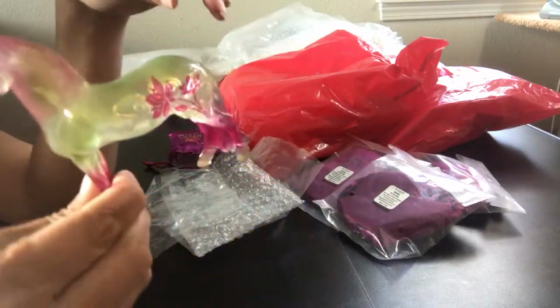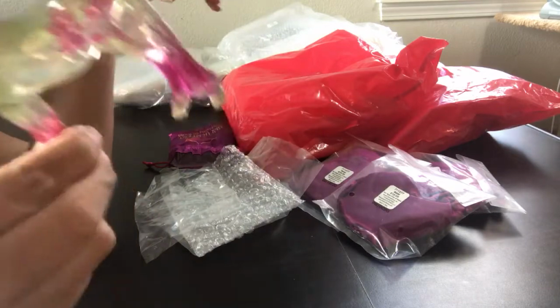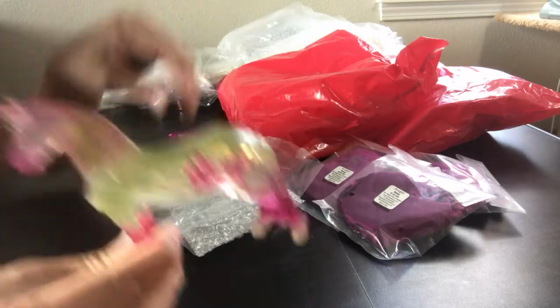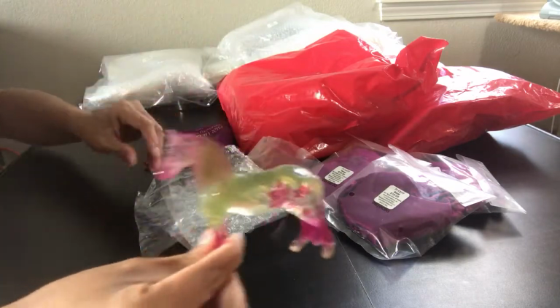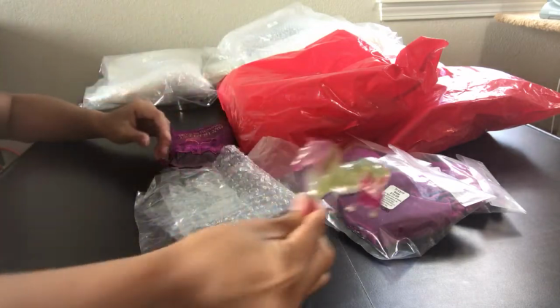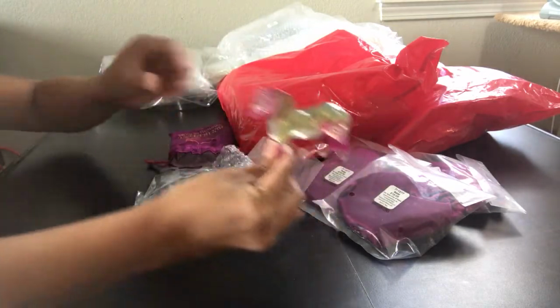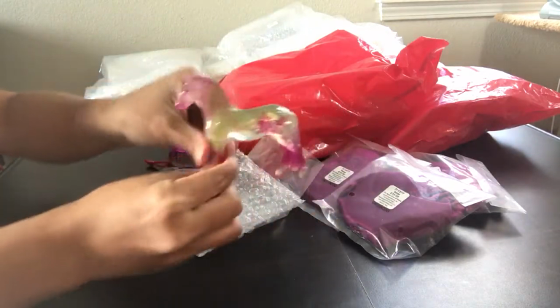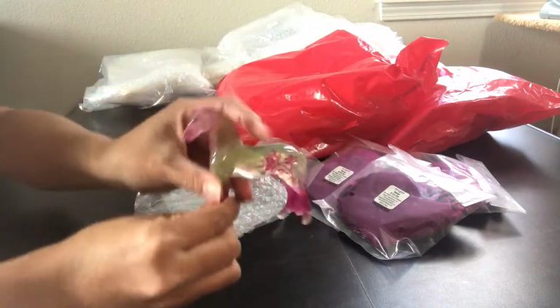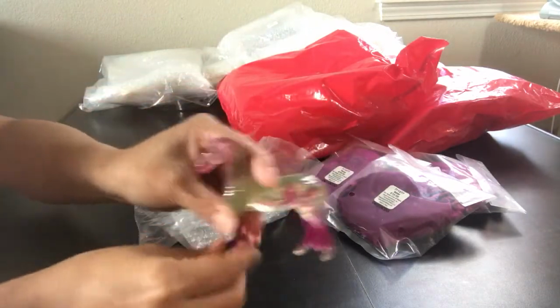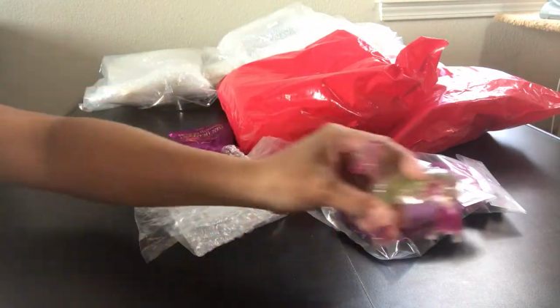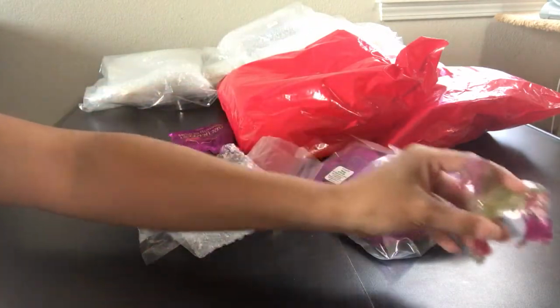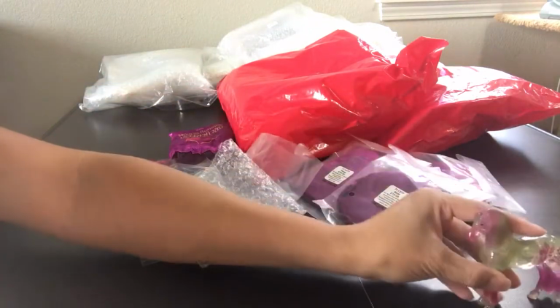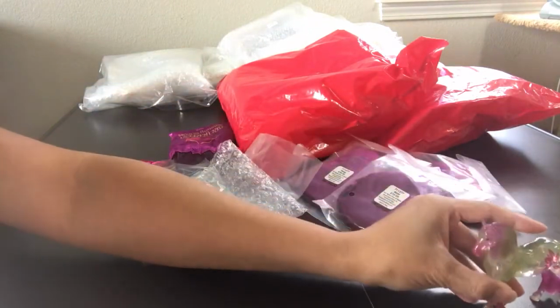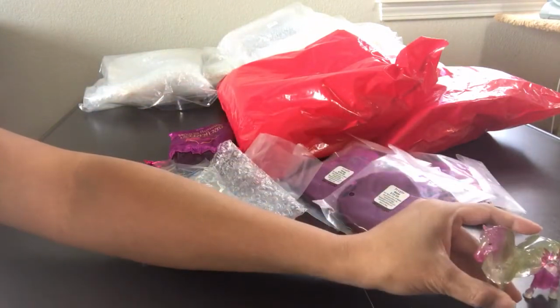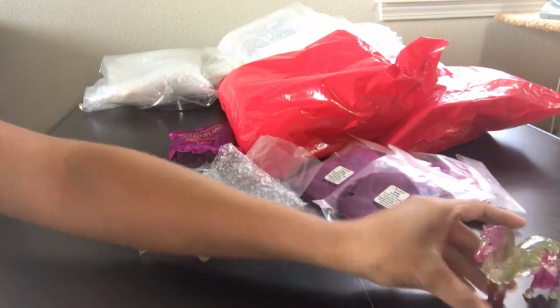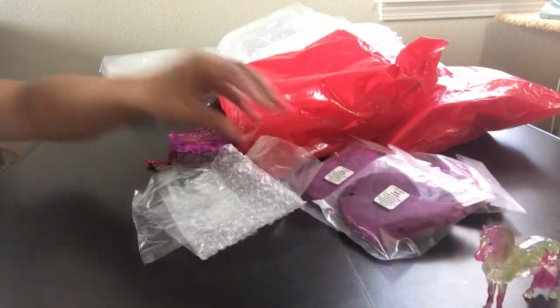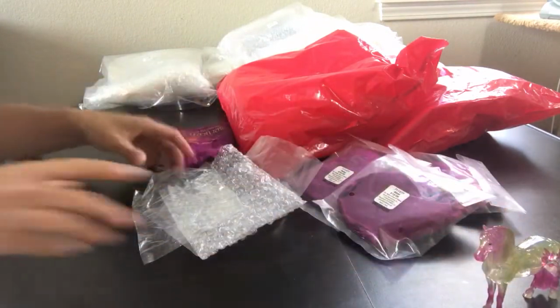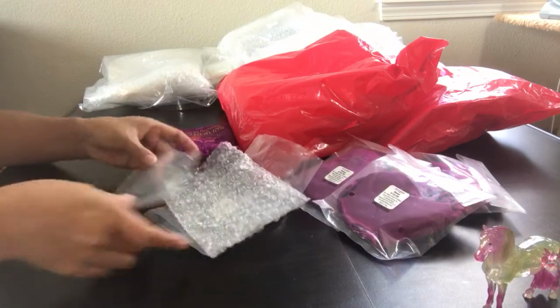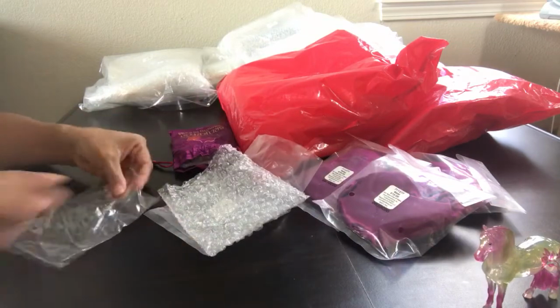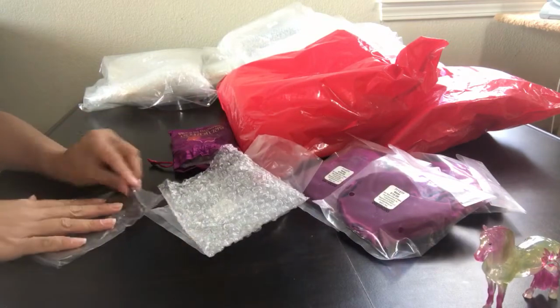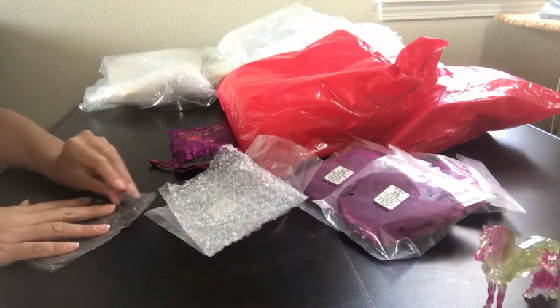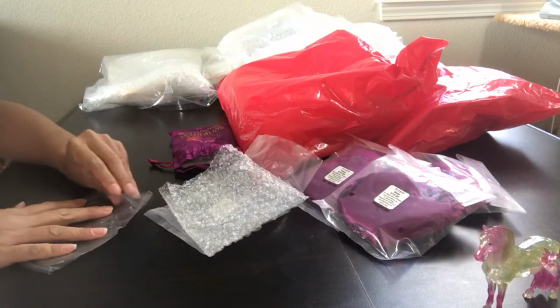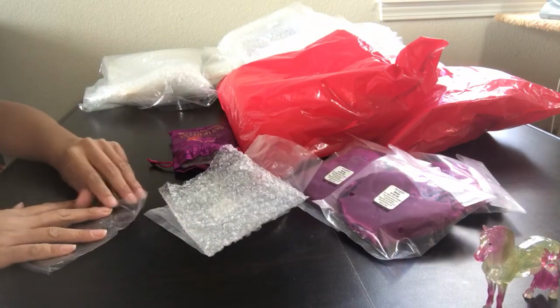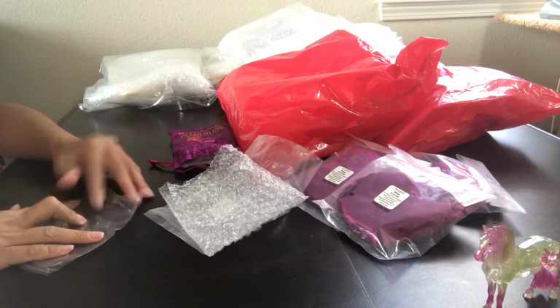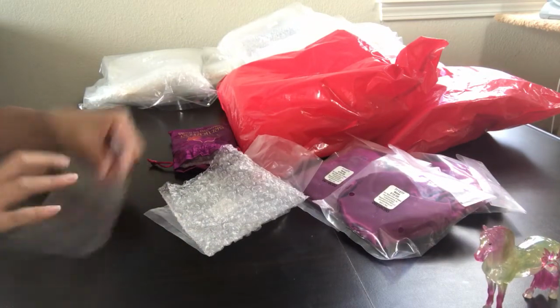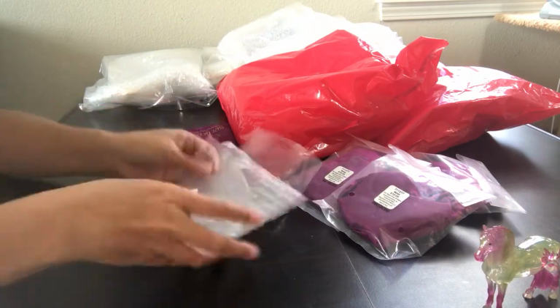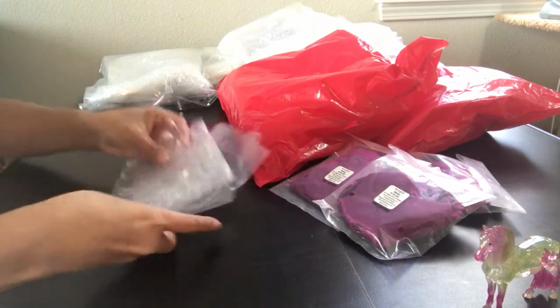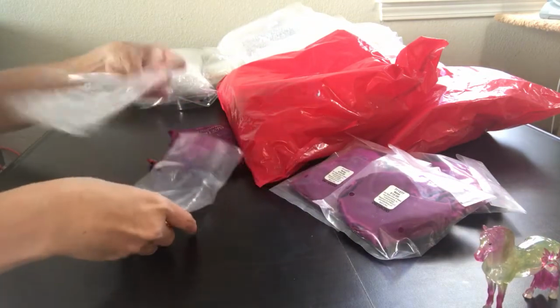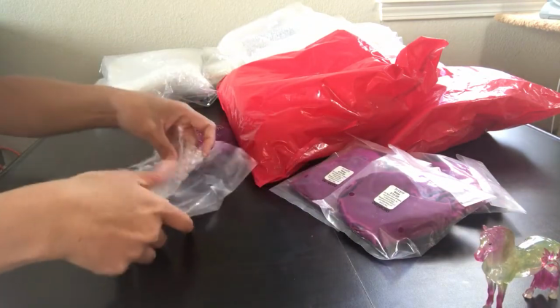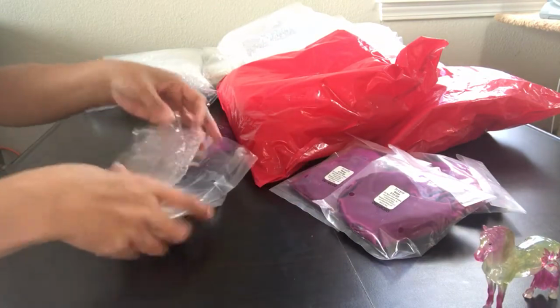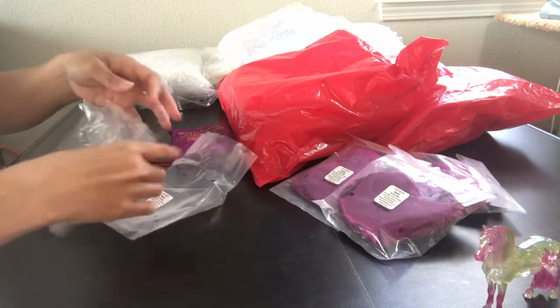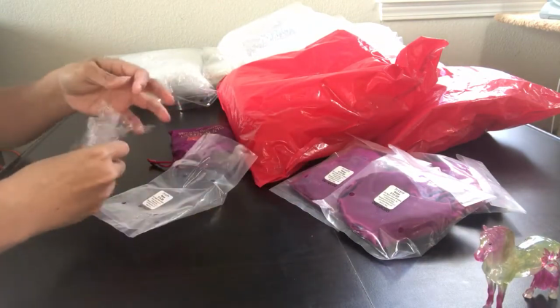I think I might actually feel really guilty about having one of these customized, so we'll see. Maybe I'll just have to wait for a regular run to come out, because gosh, that's a really nice horse right there.